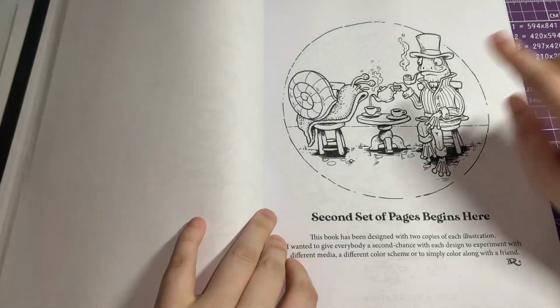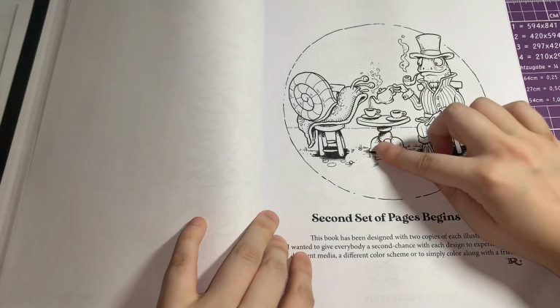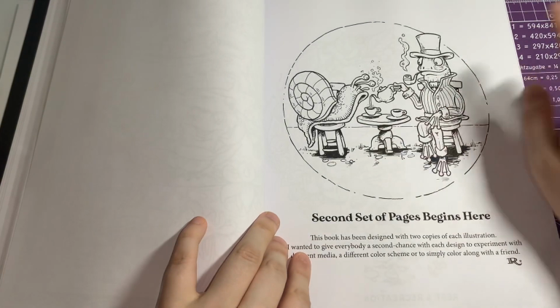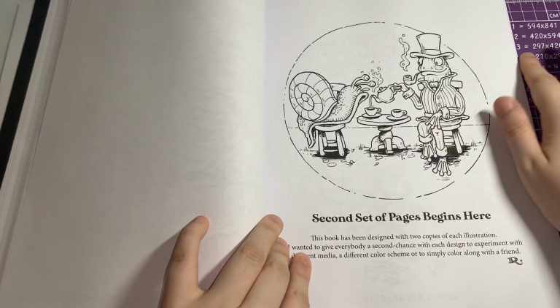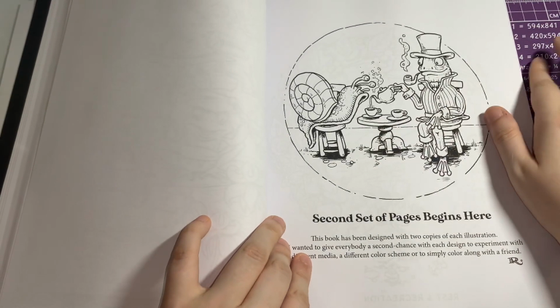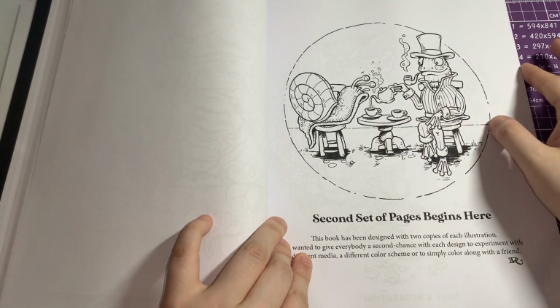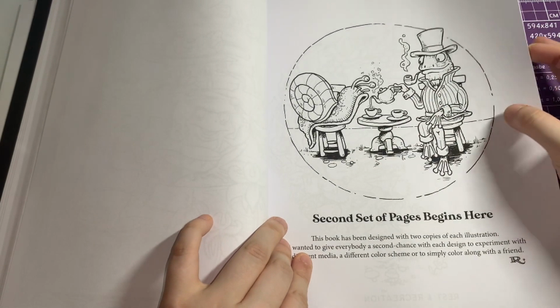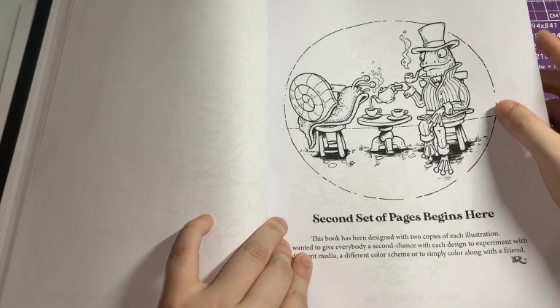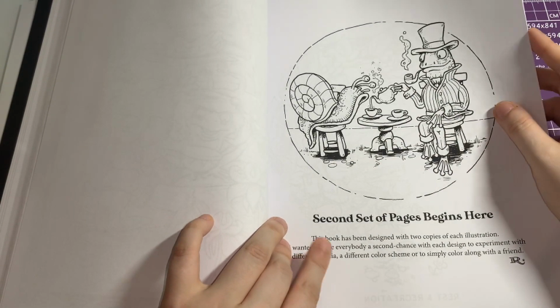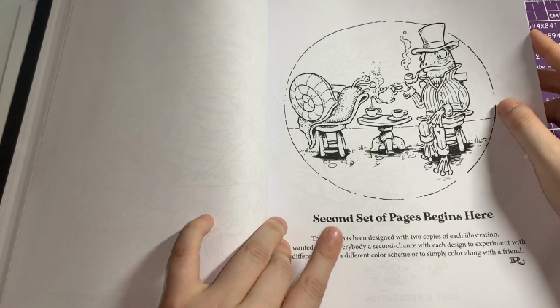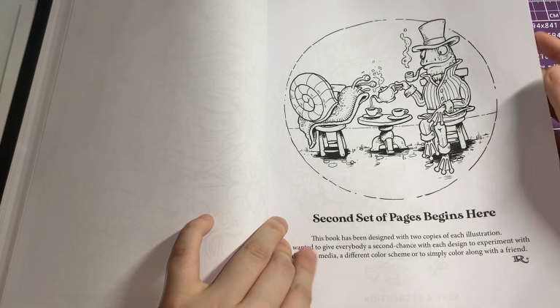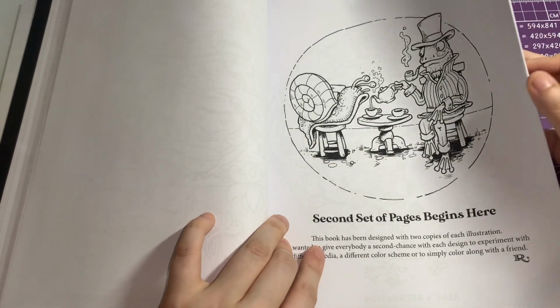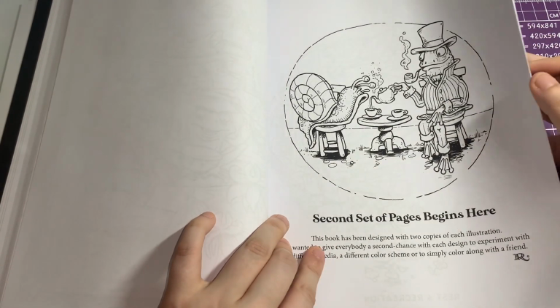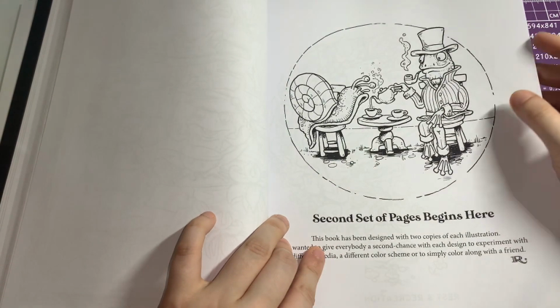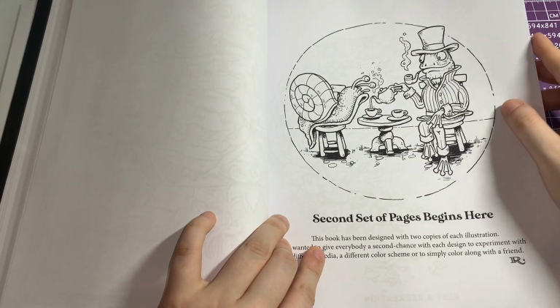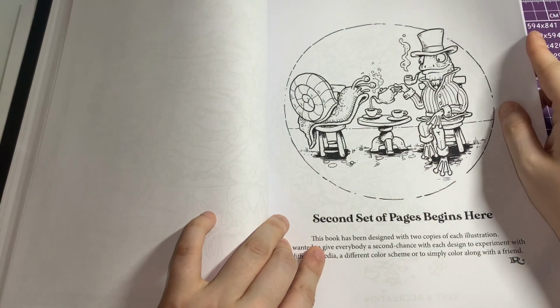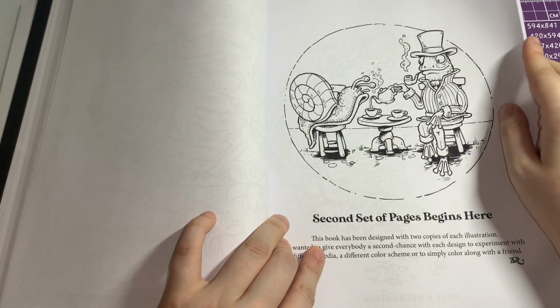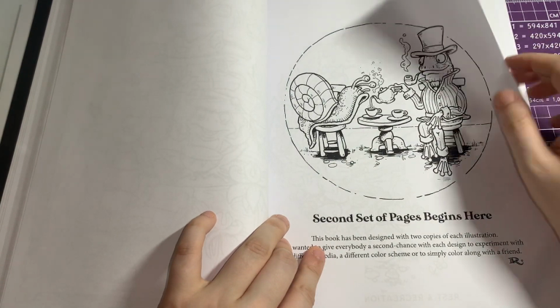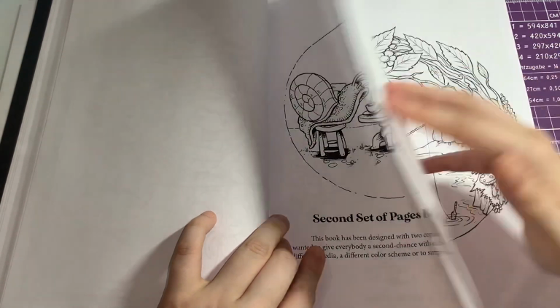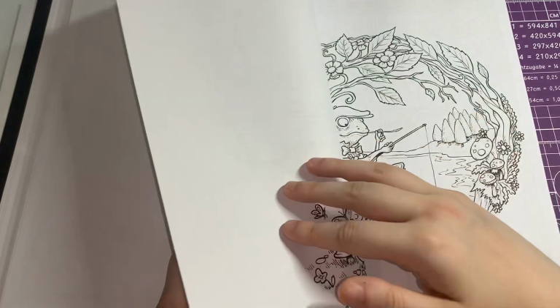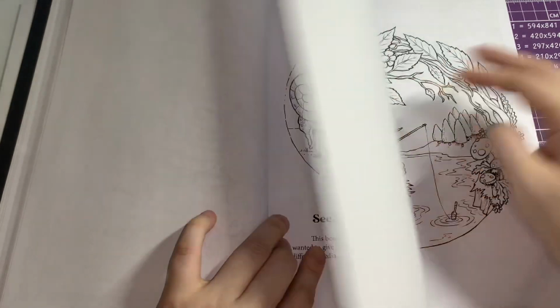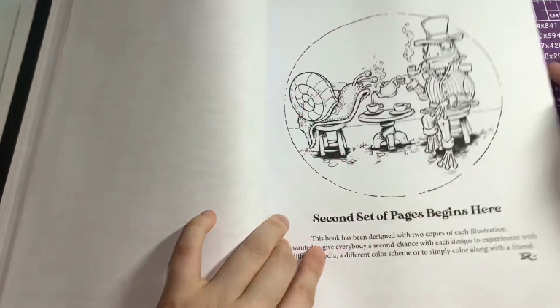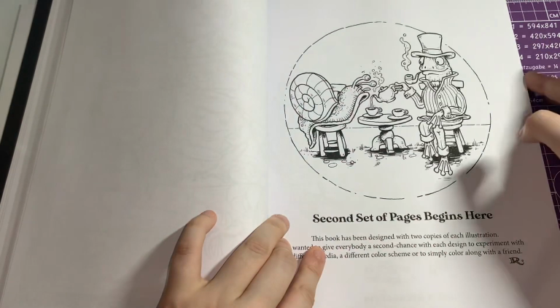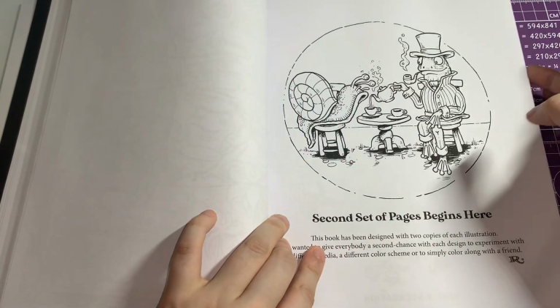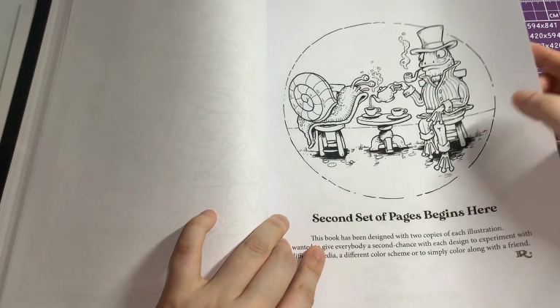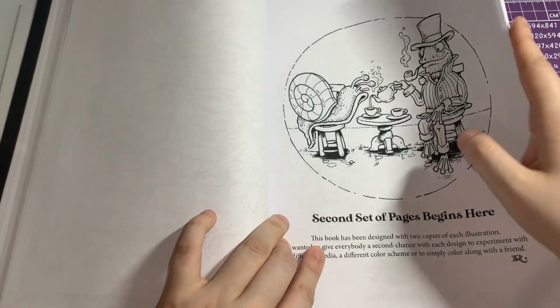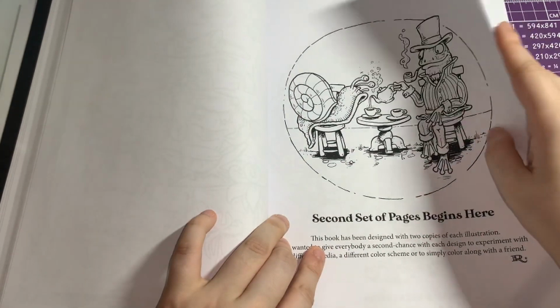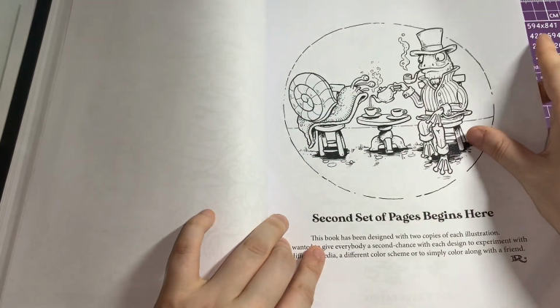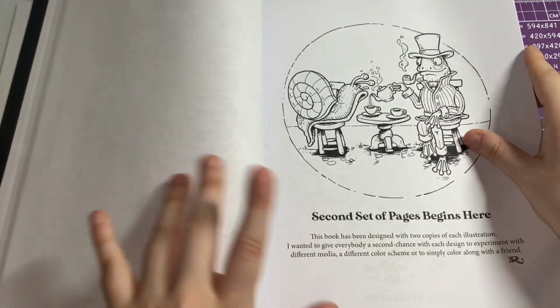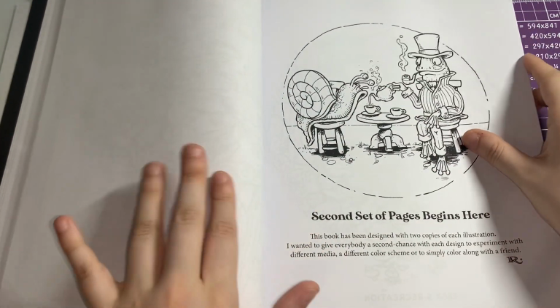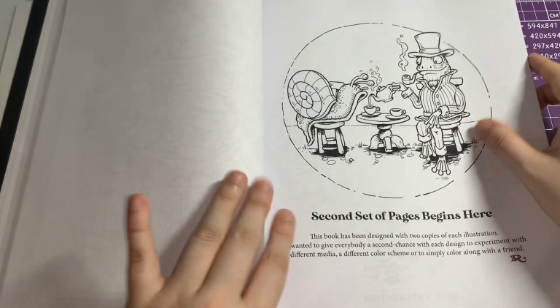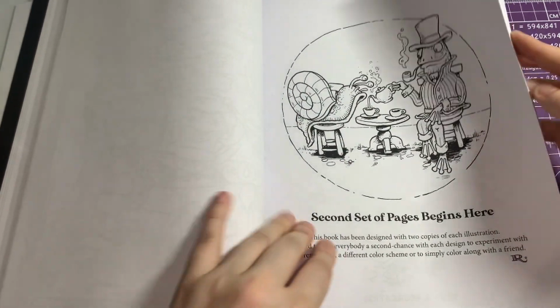Oh, you have second pages — you have two sets of them. So that's nice, so if you do mess up one you have a spare.